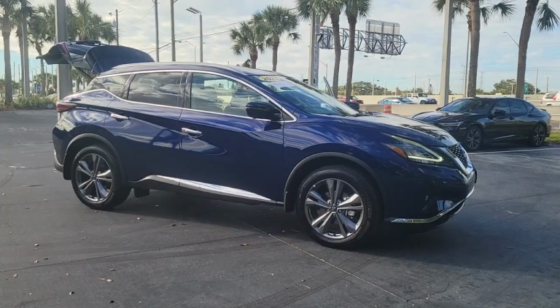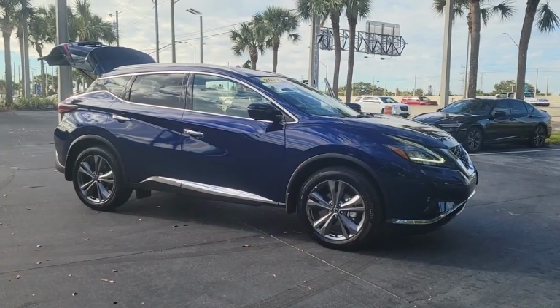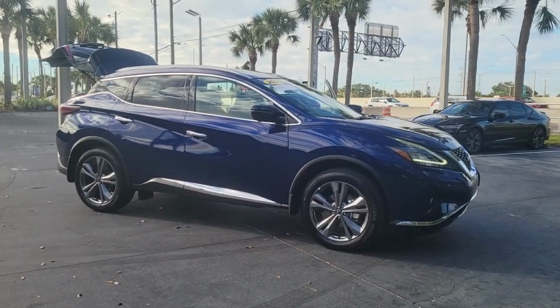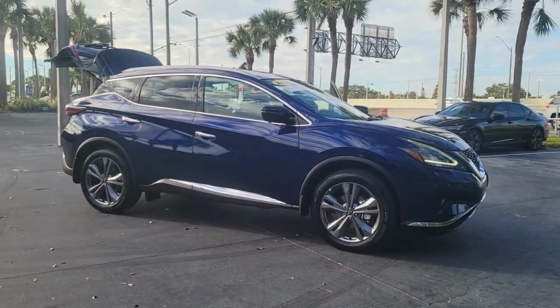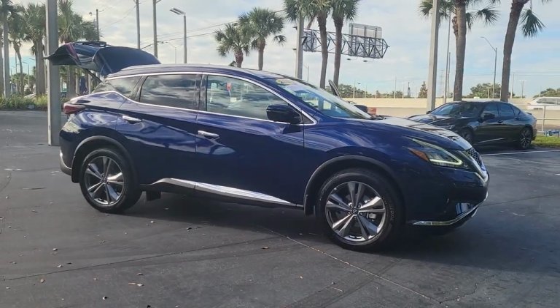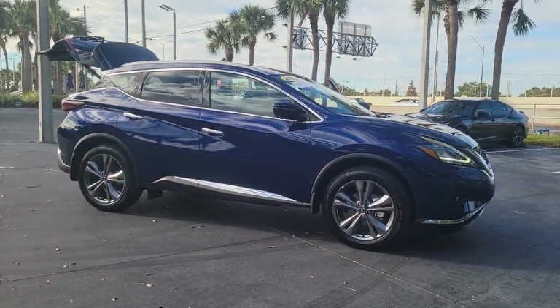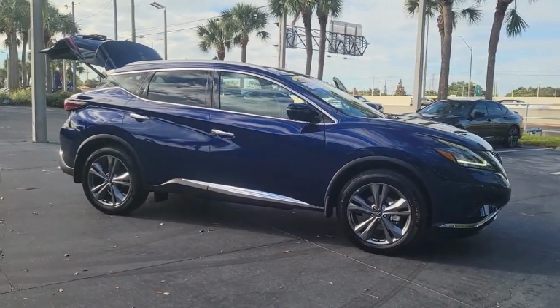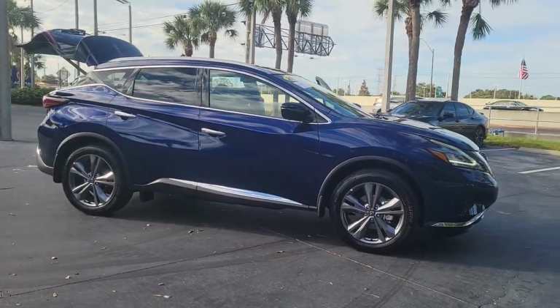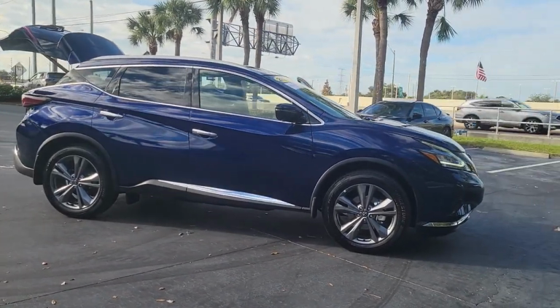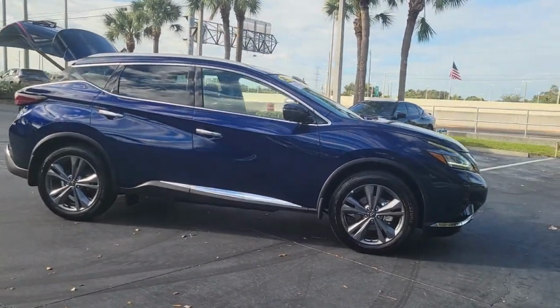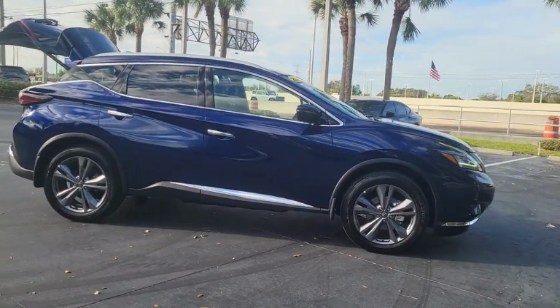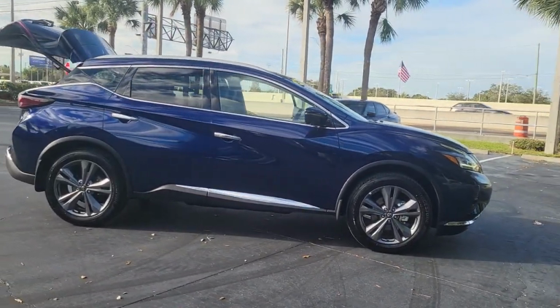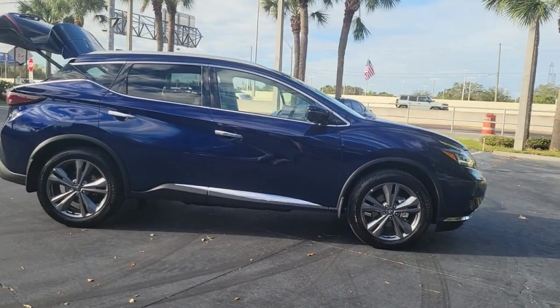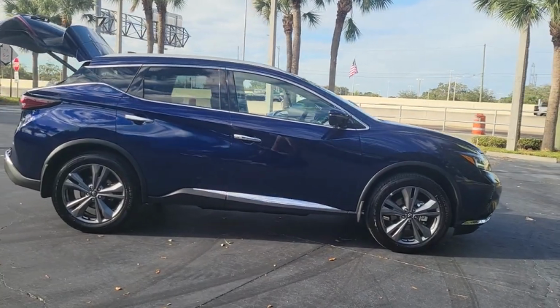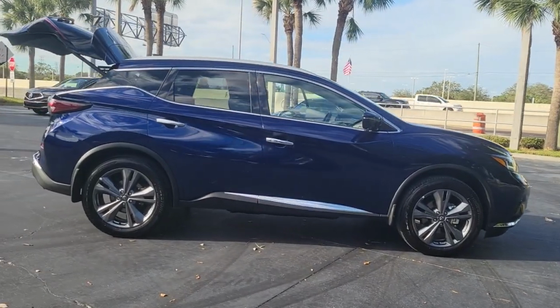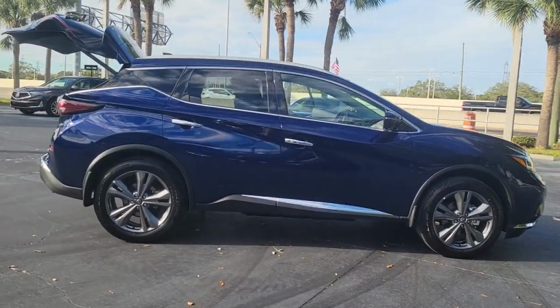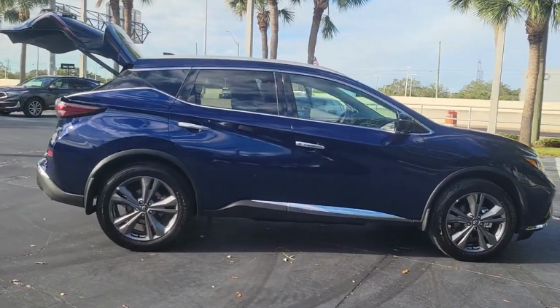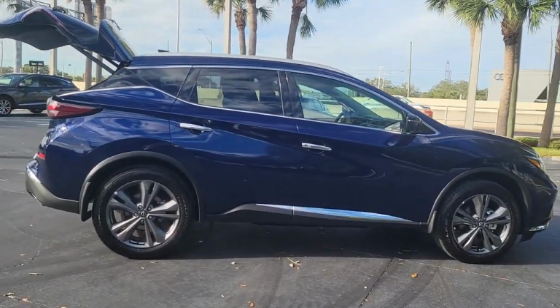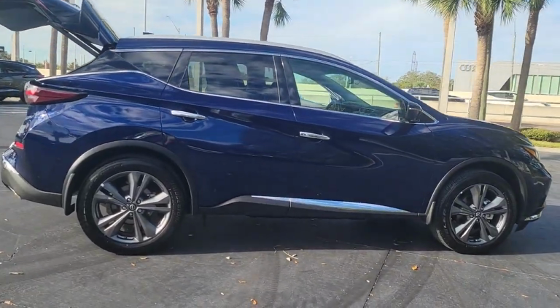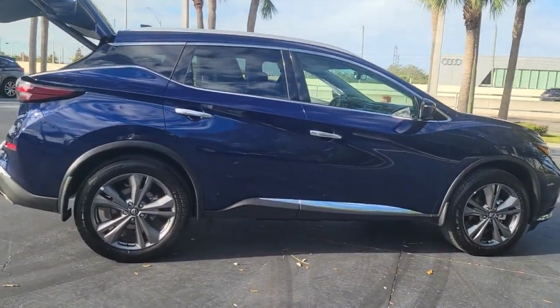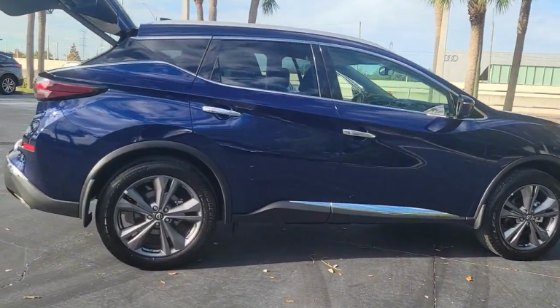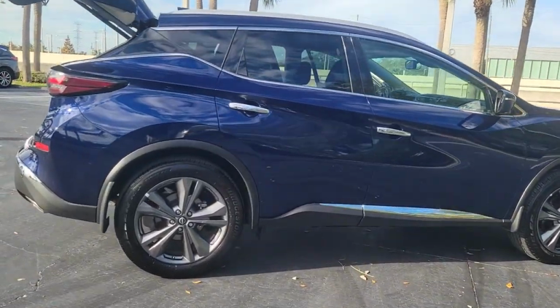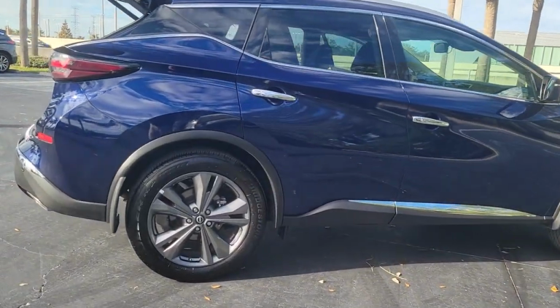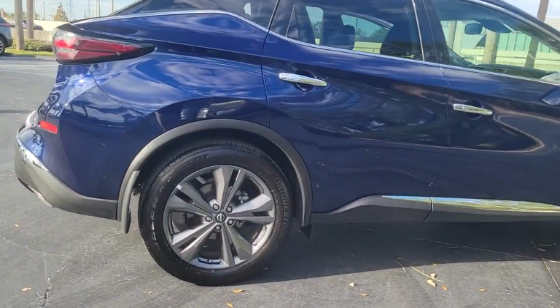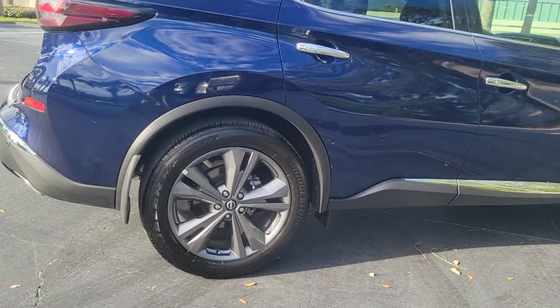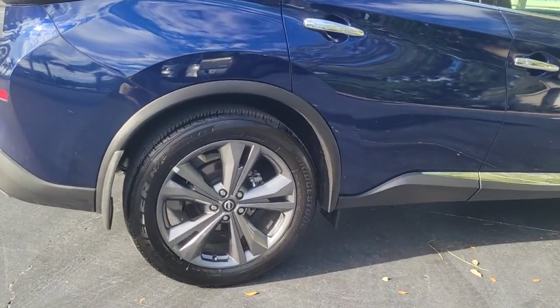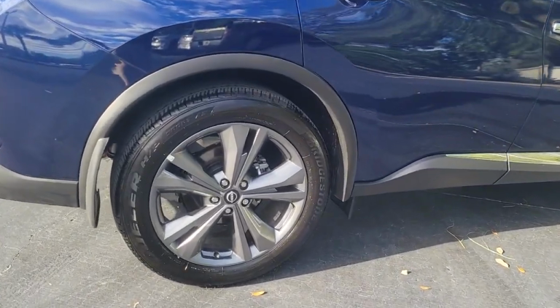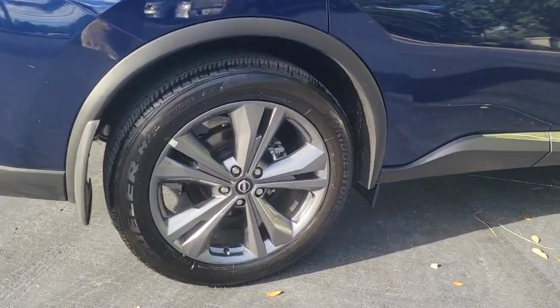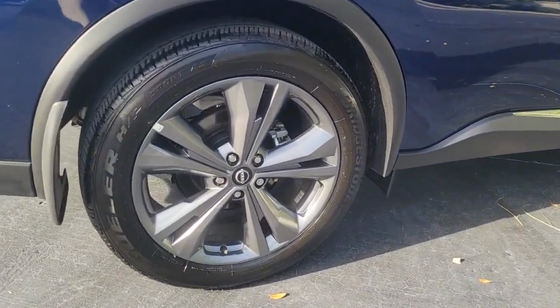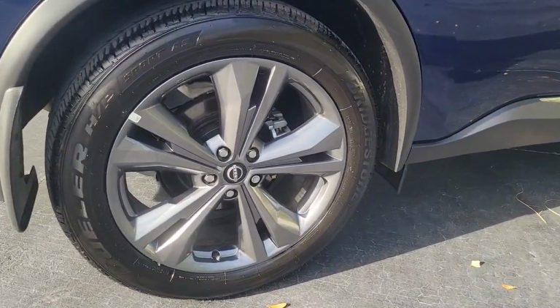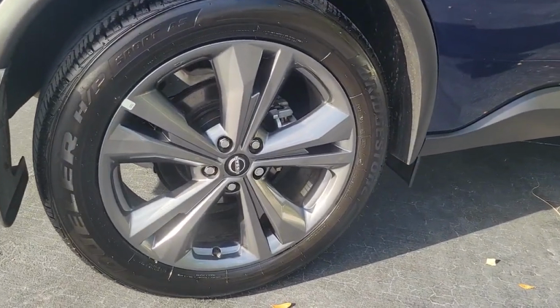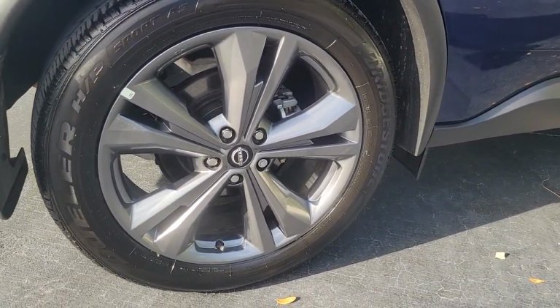Get into the 2023 Nissan Murano. With less than 5,000 miles on the odometer, this vehicle provides excellent value. This sporty Murano was designed with your lifestyle in mind.